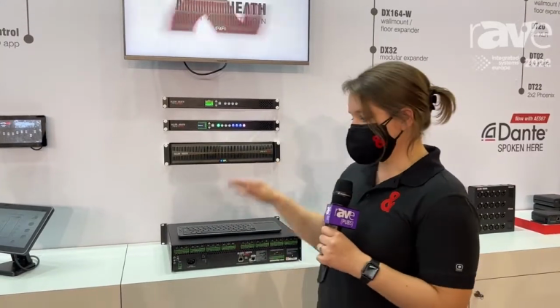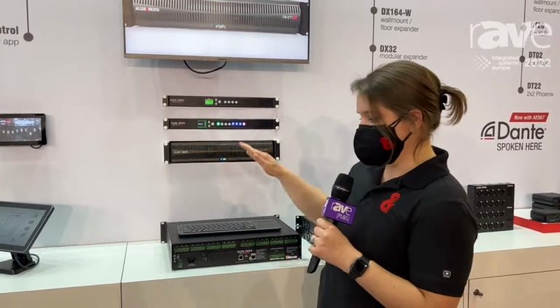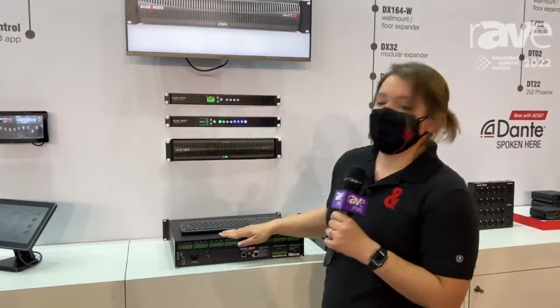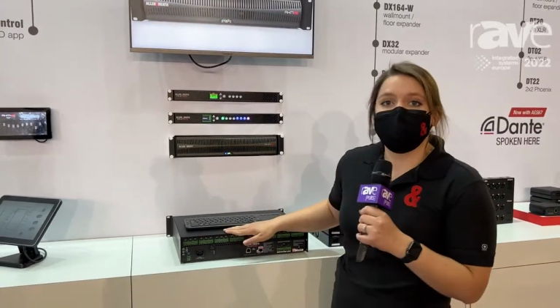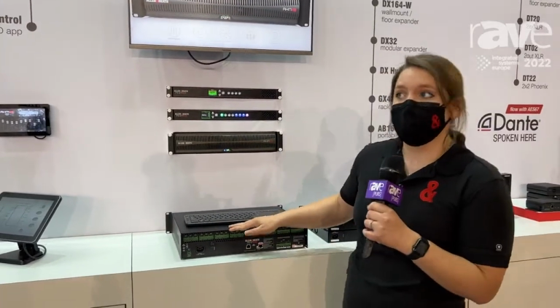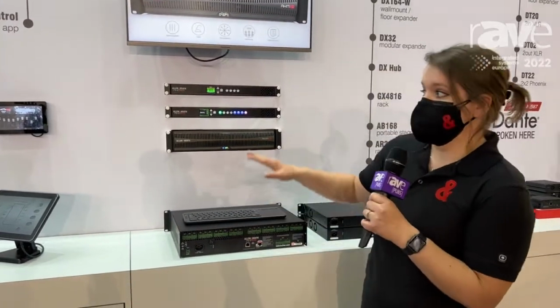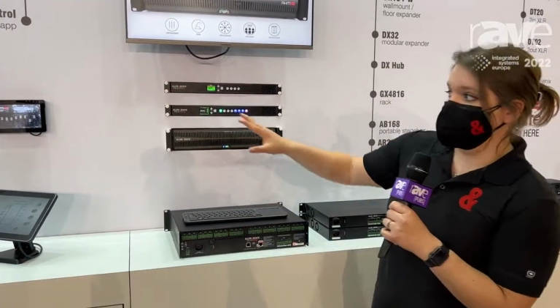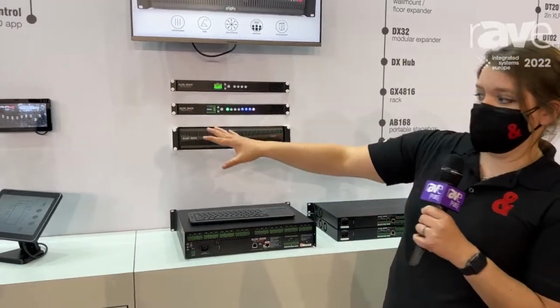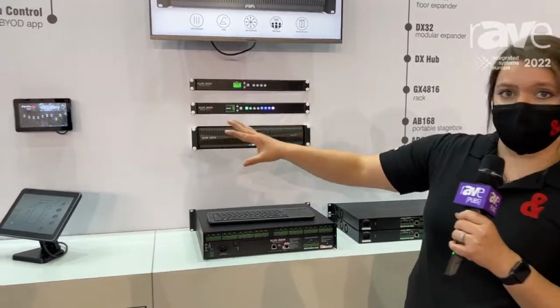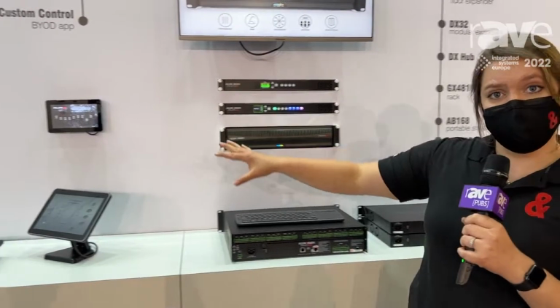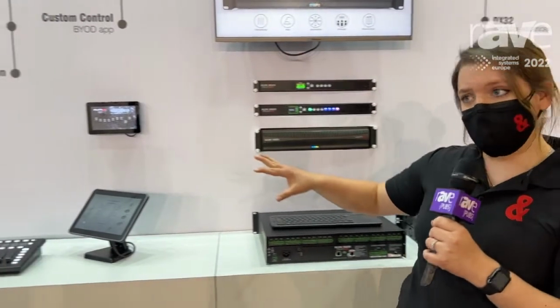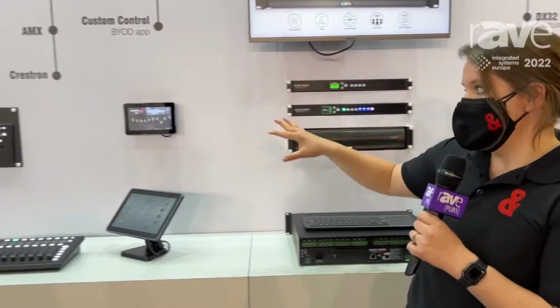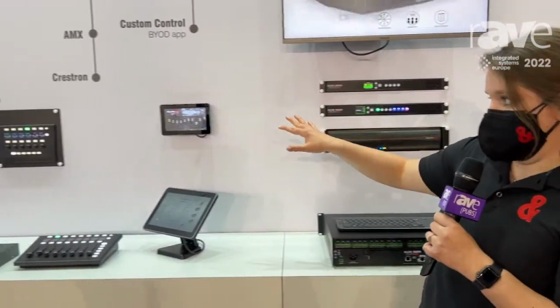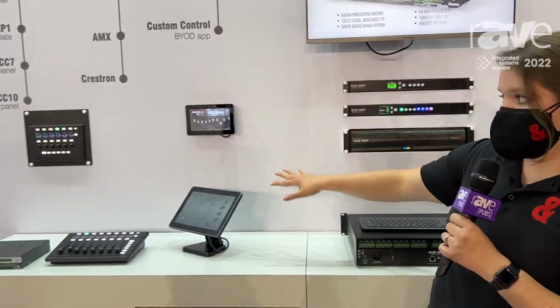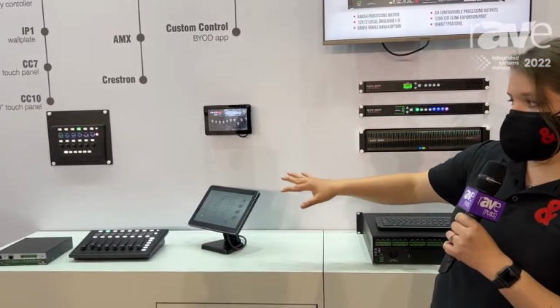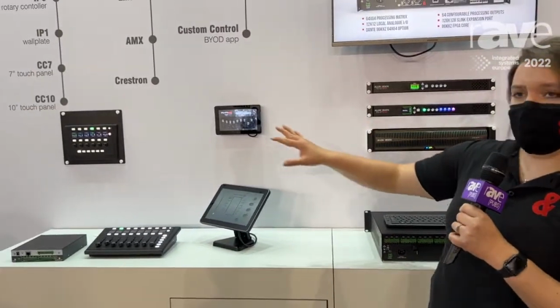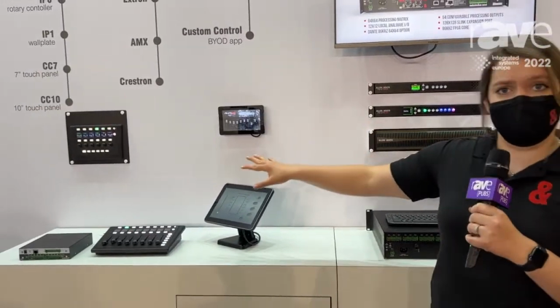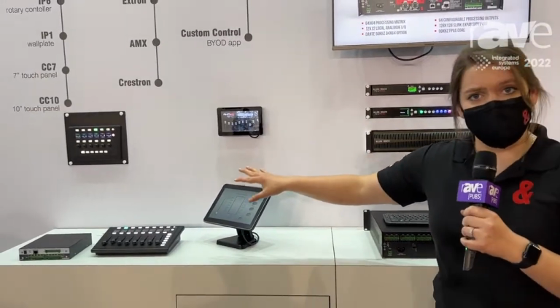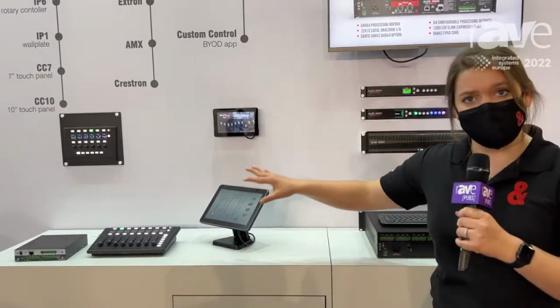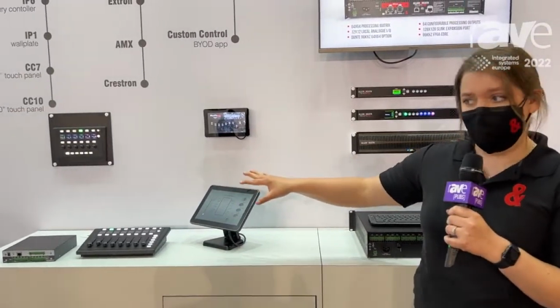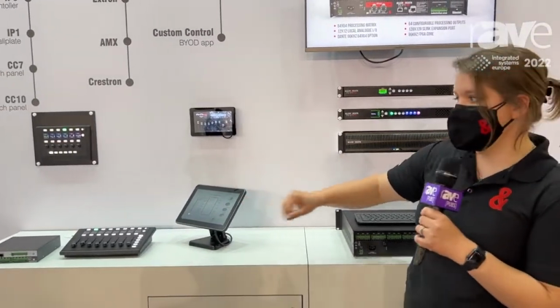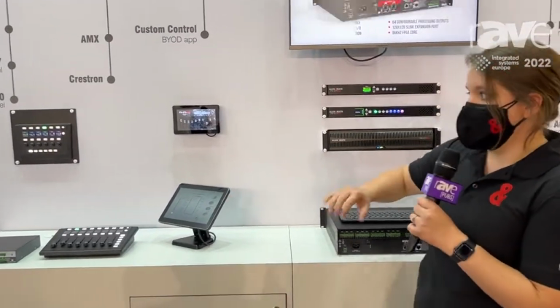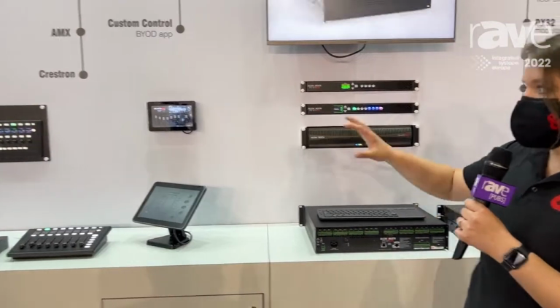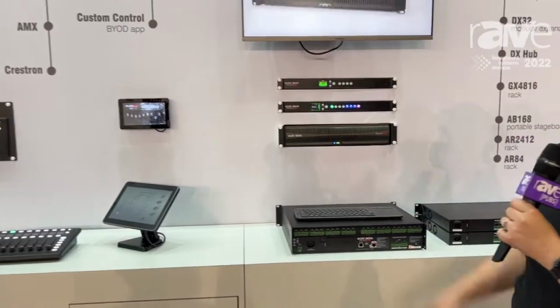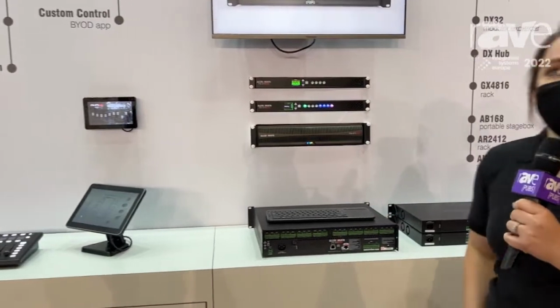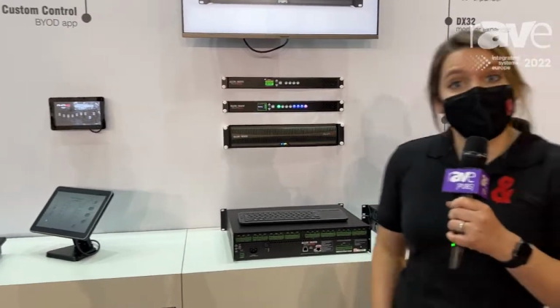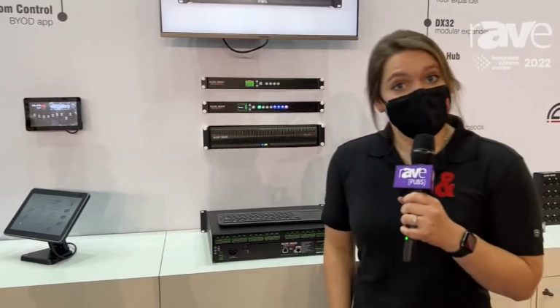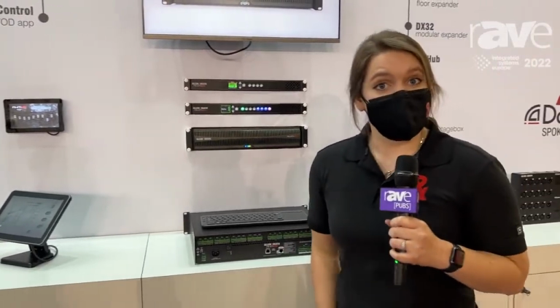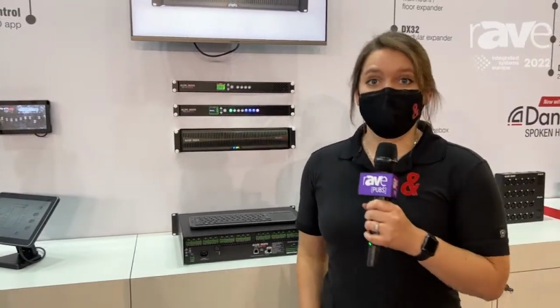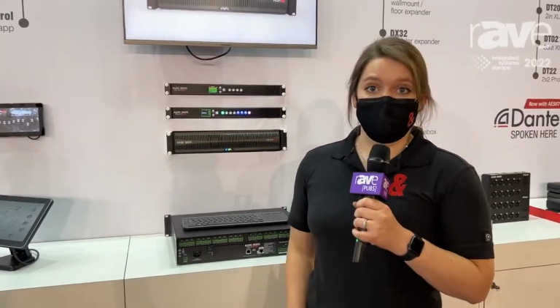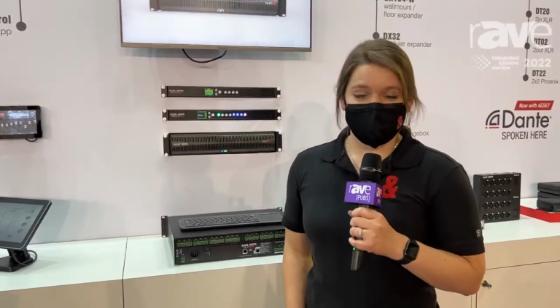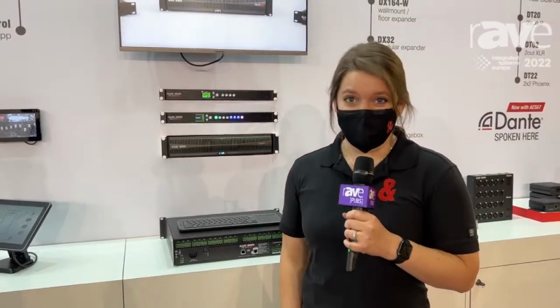We've got those, as well as some of our custom control options — our glass touch or even tactile controls. But to really dig in more, I recommend going to allen-heath.com.